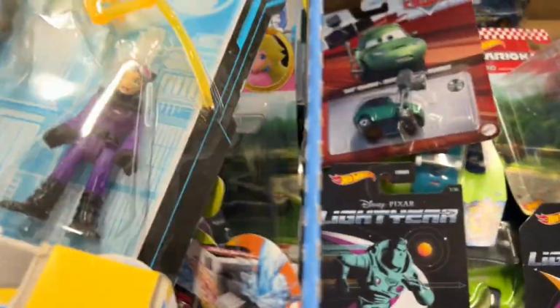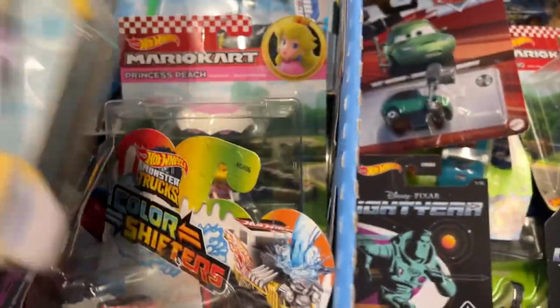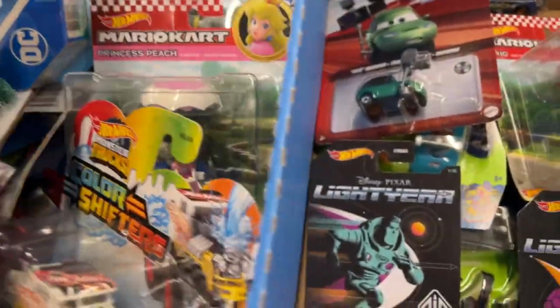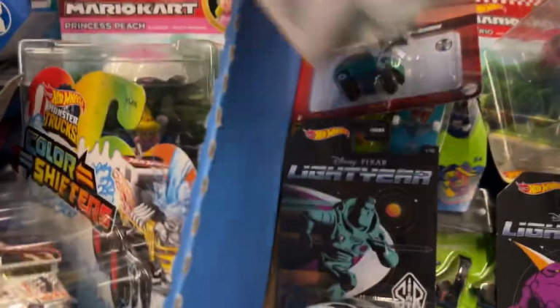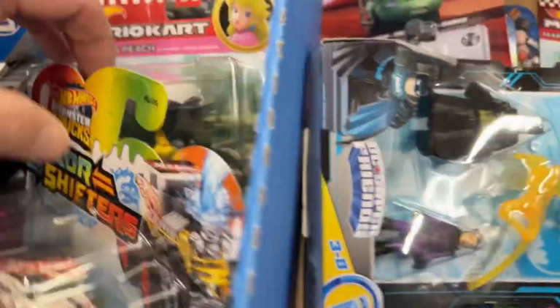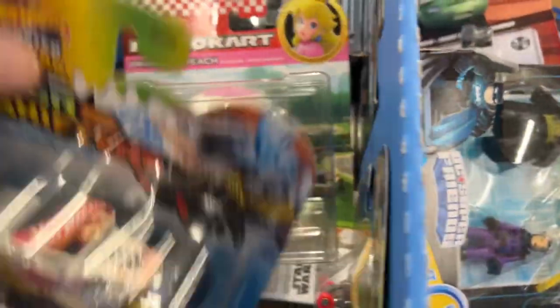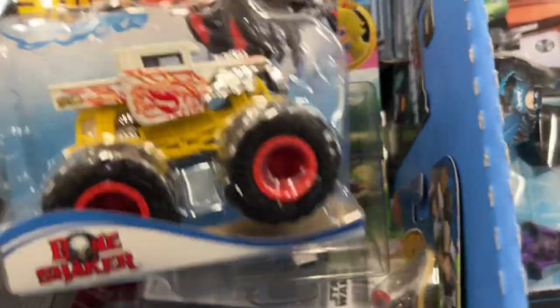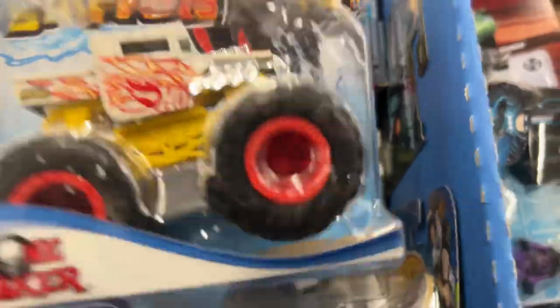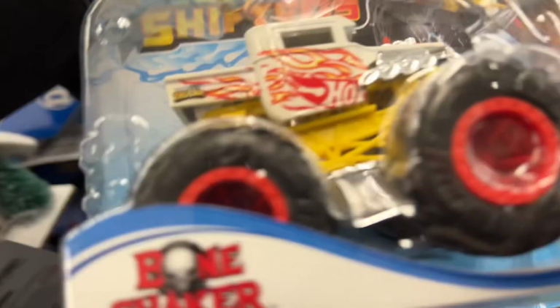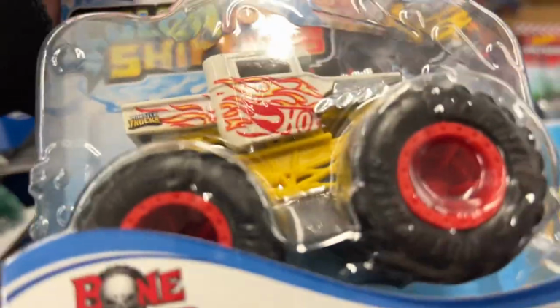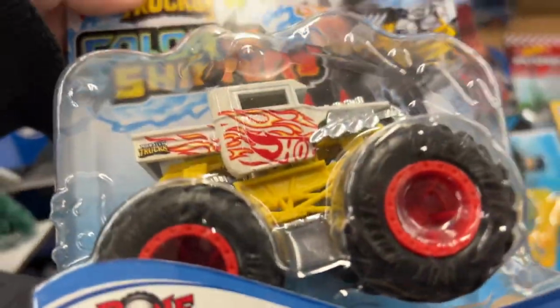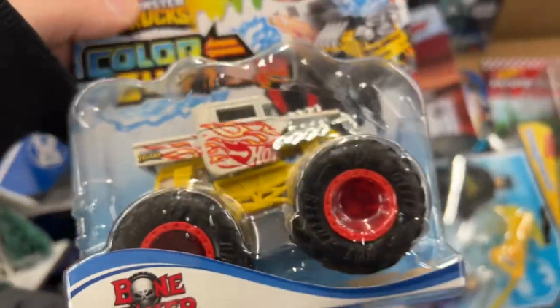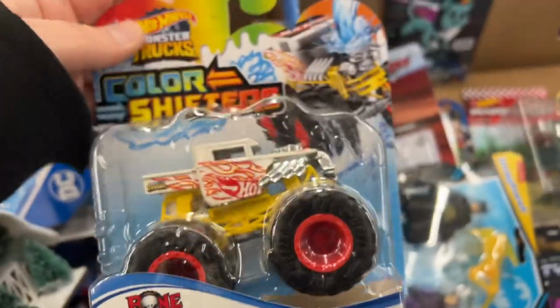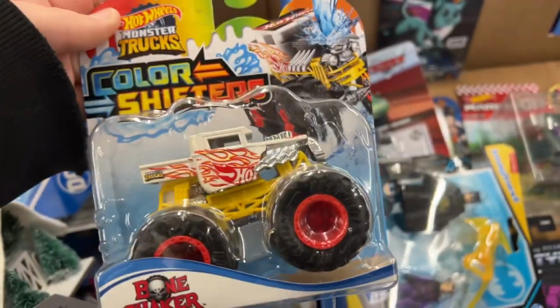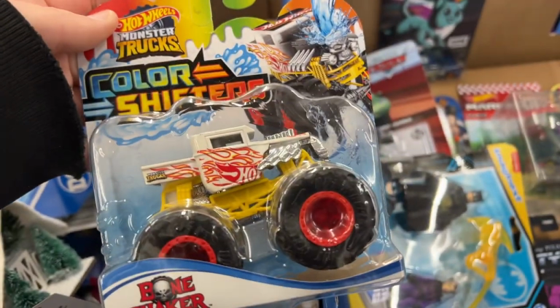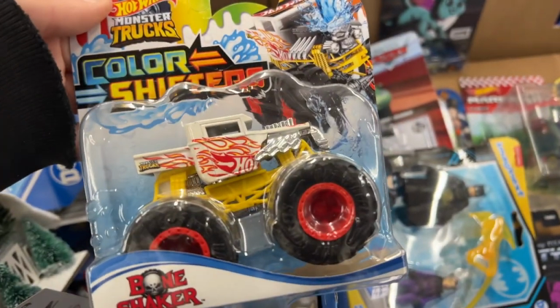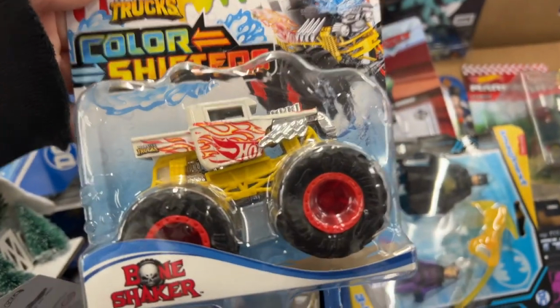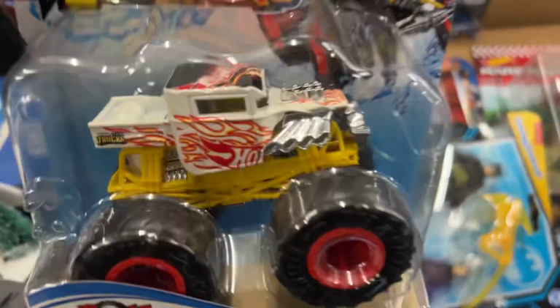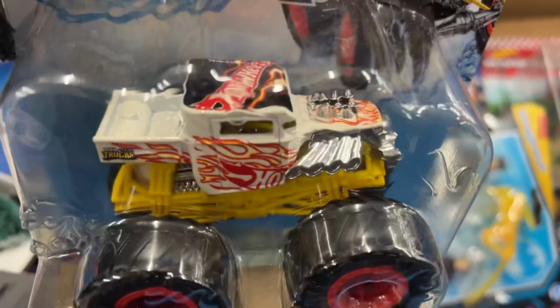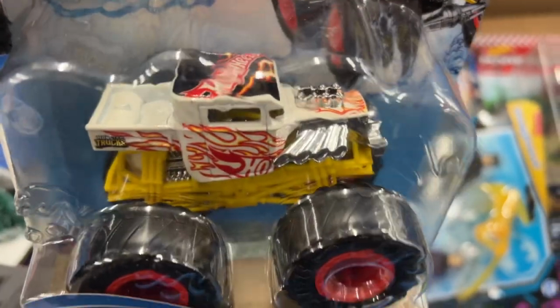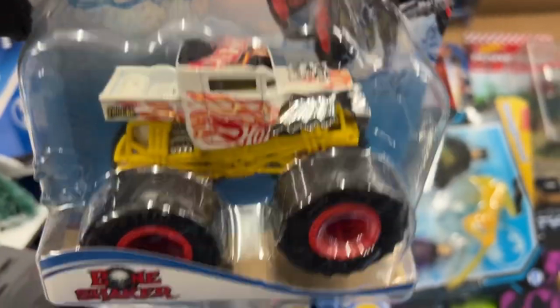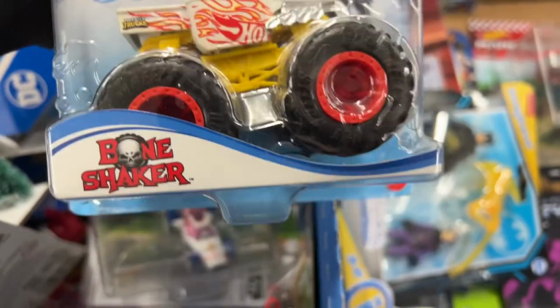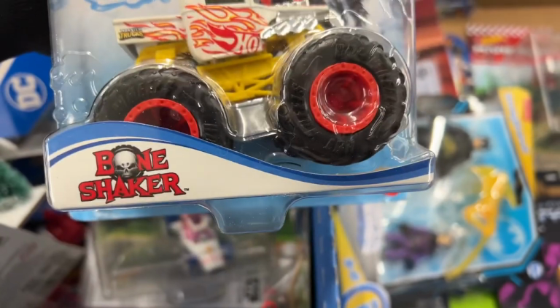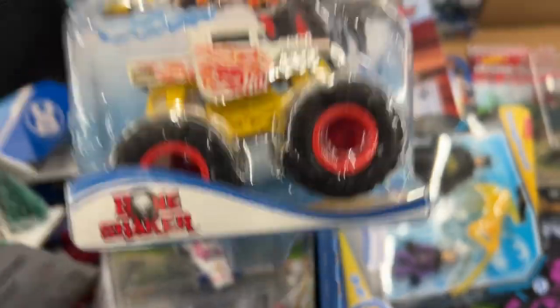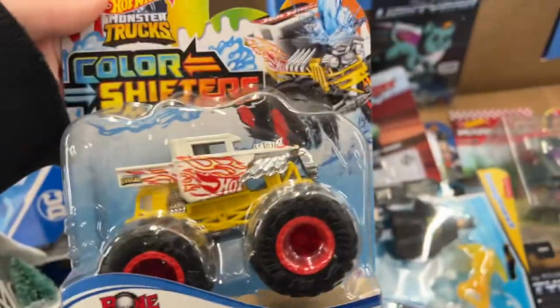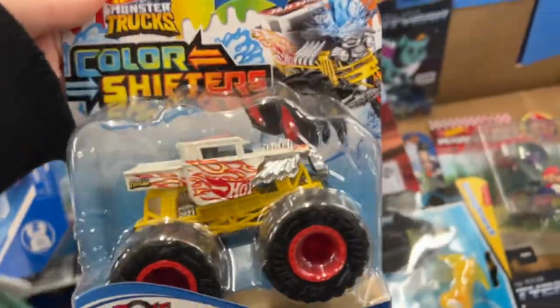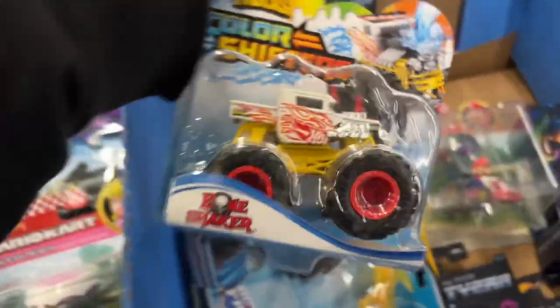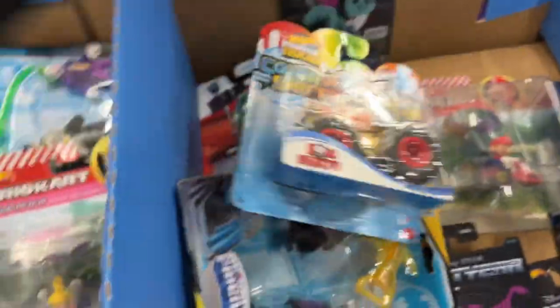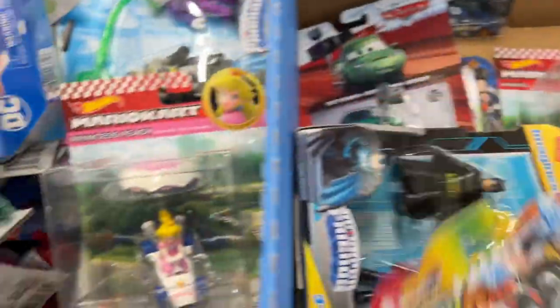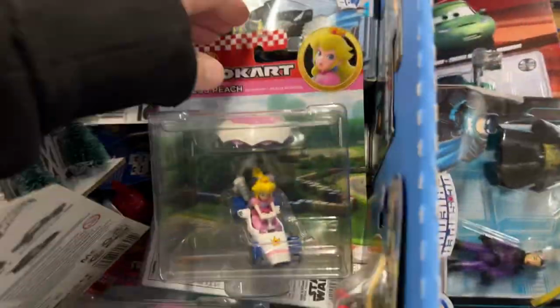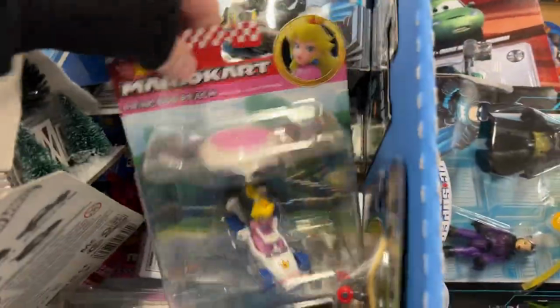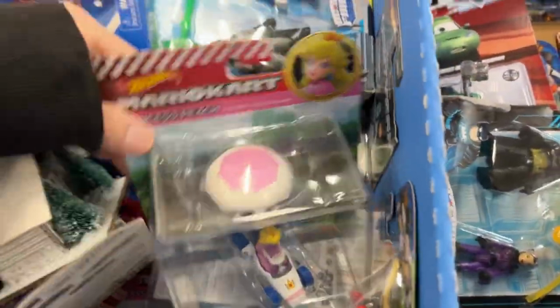Oh man, there's a mixture here of stuff. Why couldn't they just keep this bin all Hot Wheels? I guess it's because there's not enough Hot Wheels to go around.